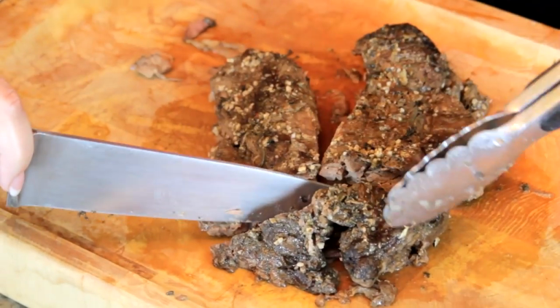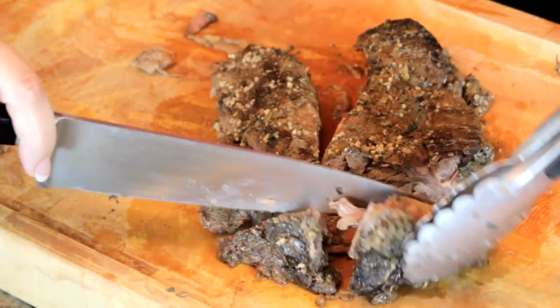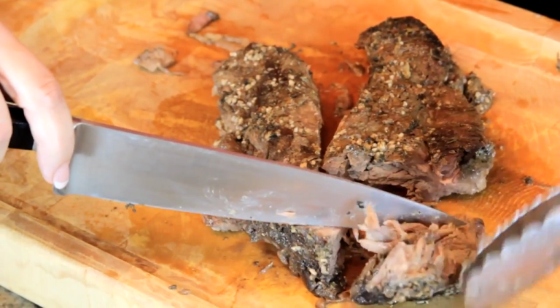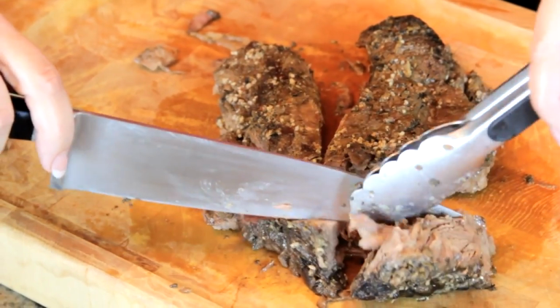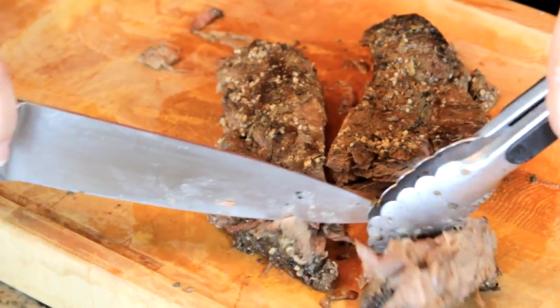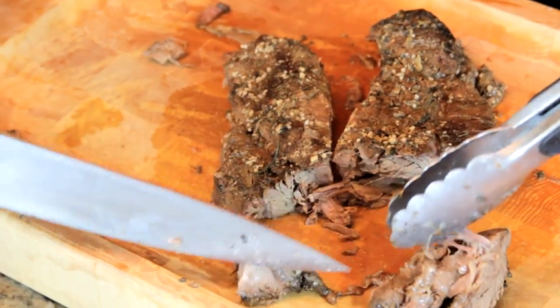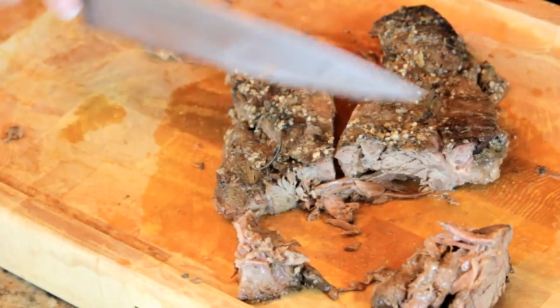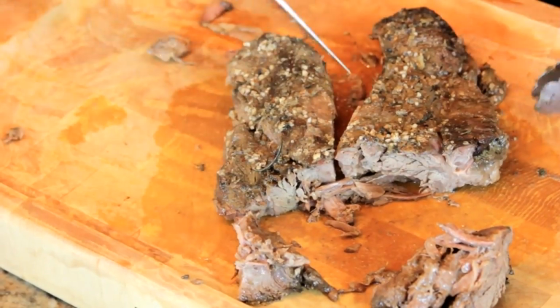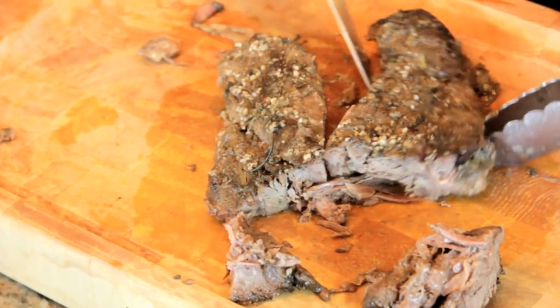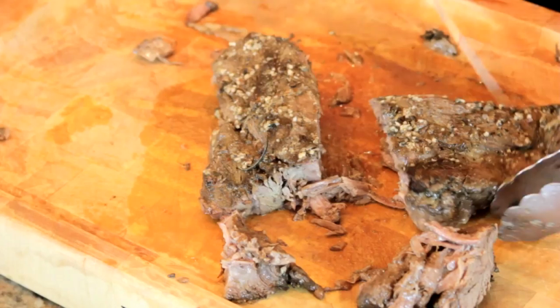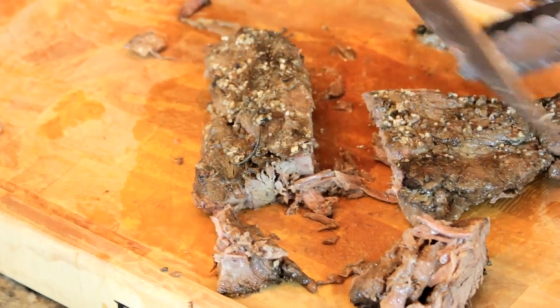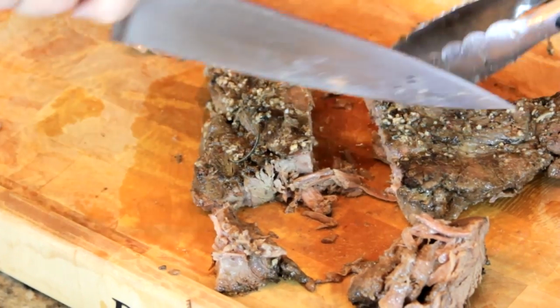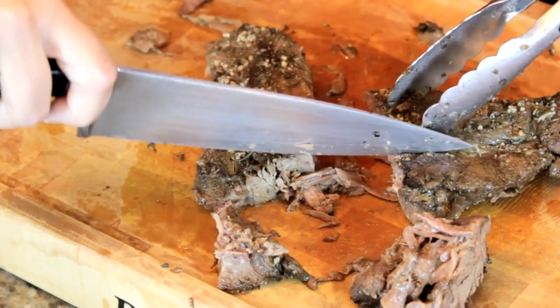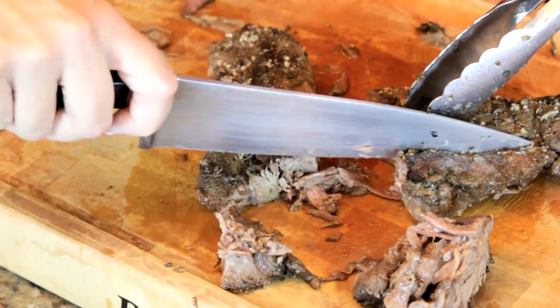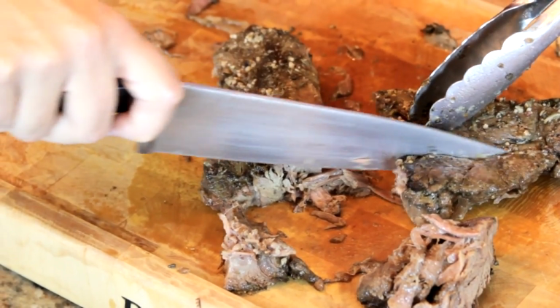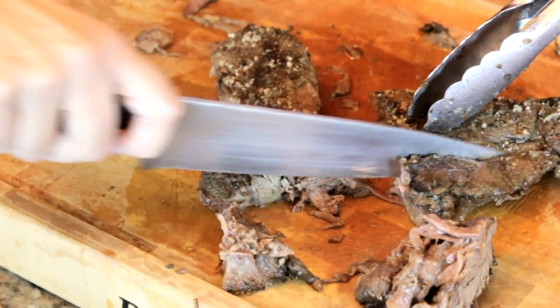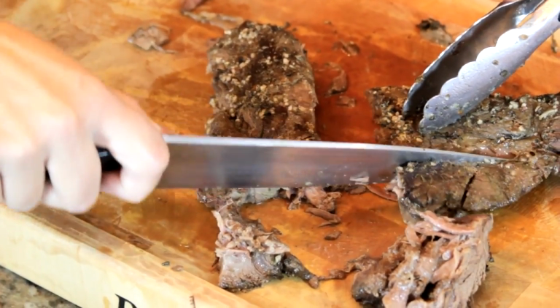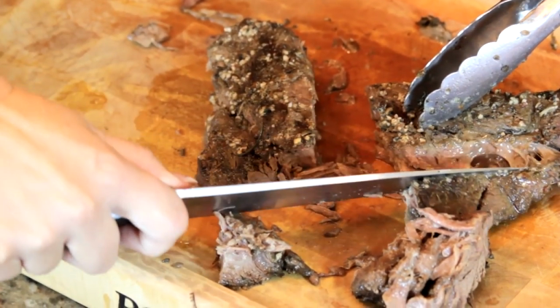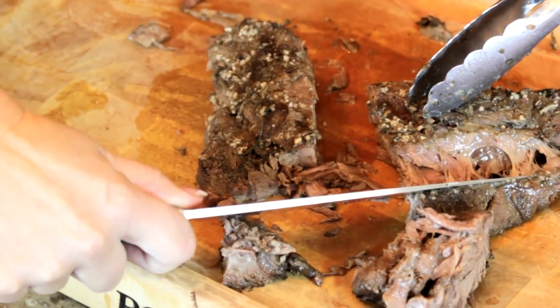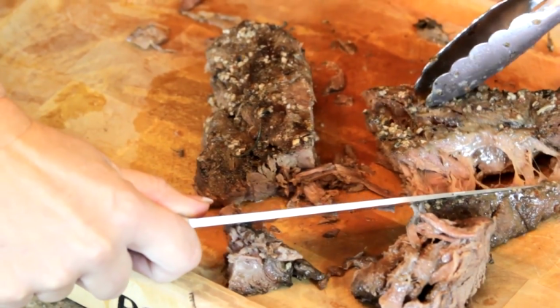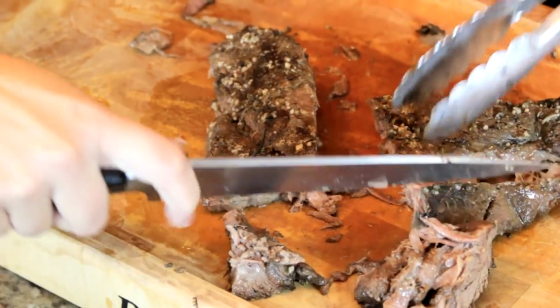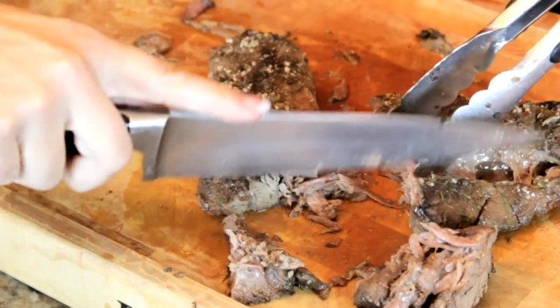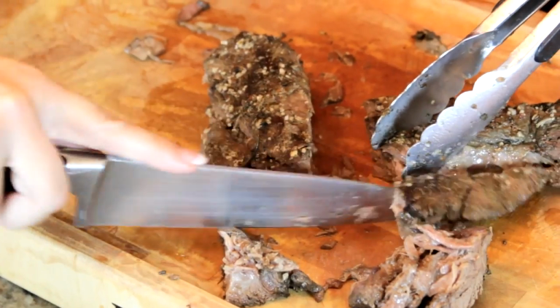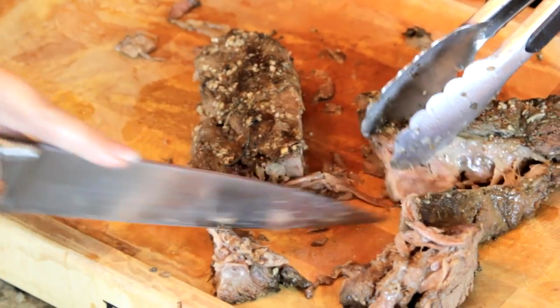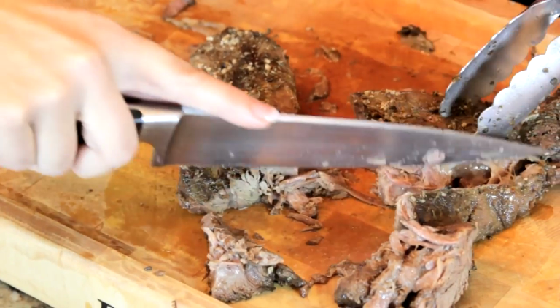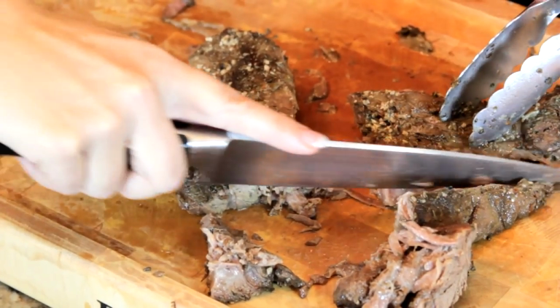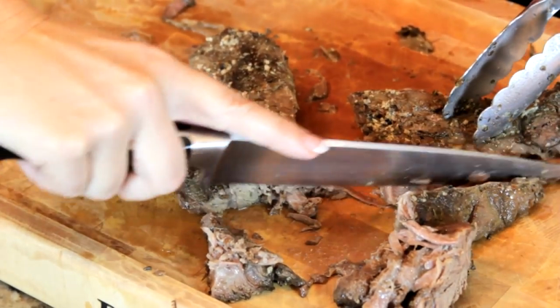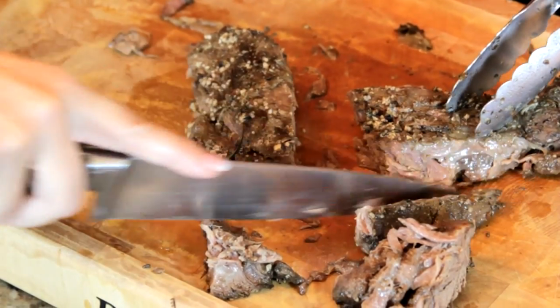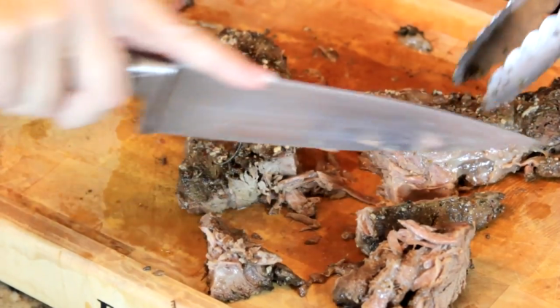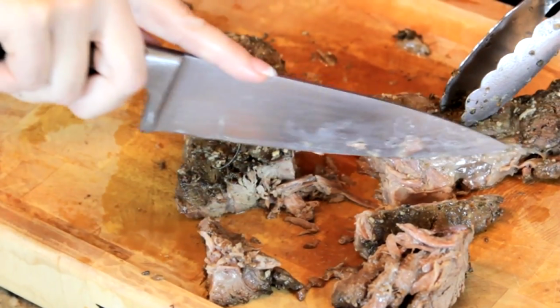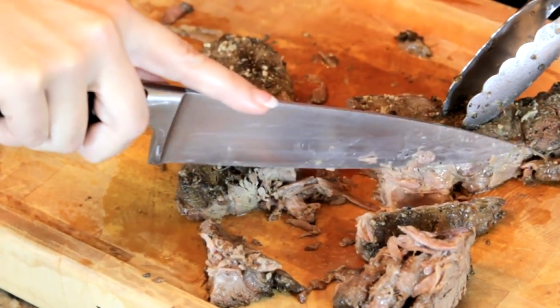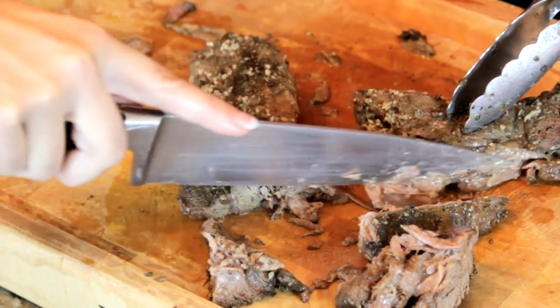Slicing down the center, we'll split it in two. At that point, we want to work across the grain. Turning your meat, you simply make large chunks.